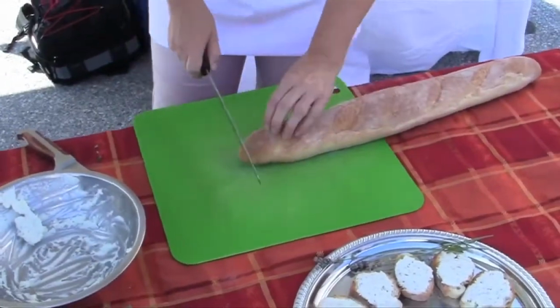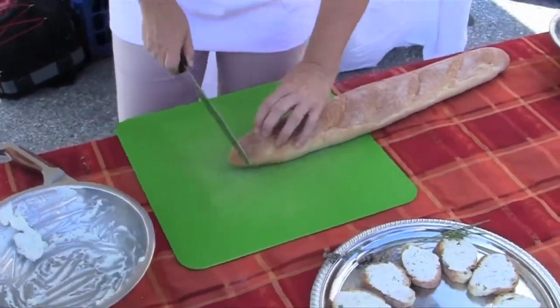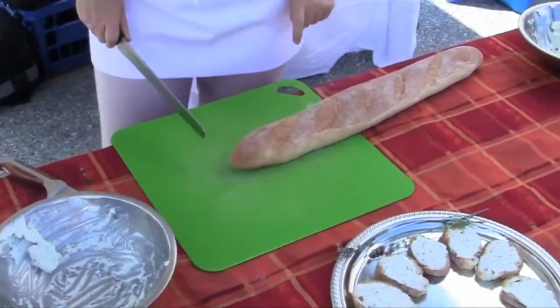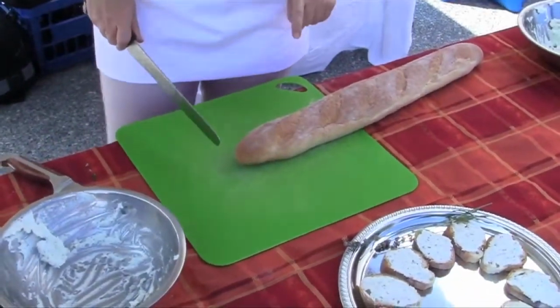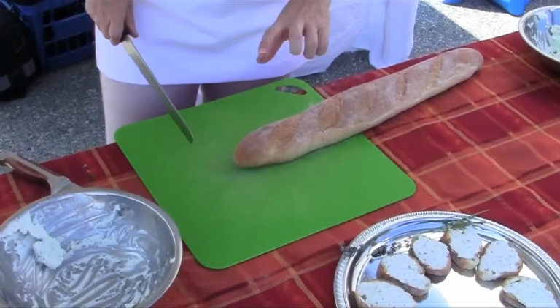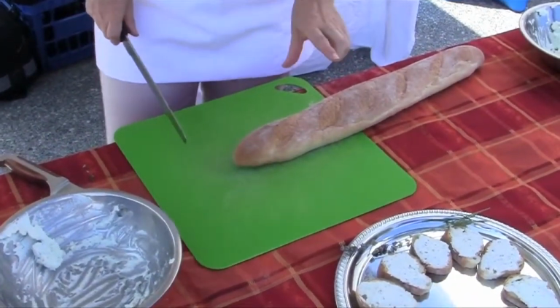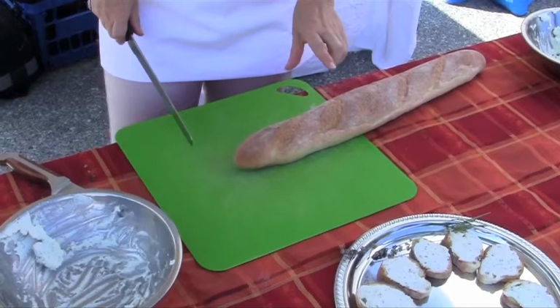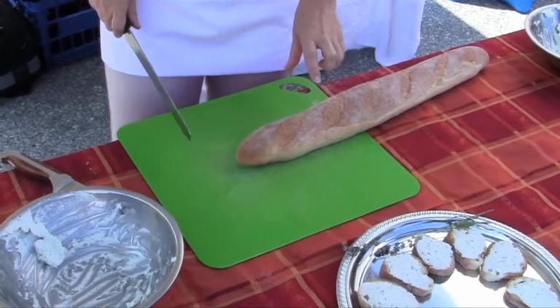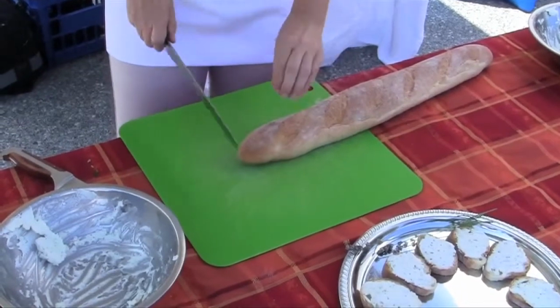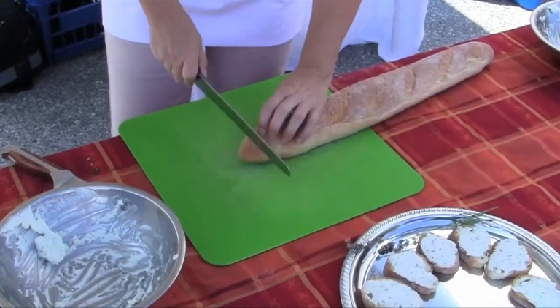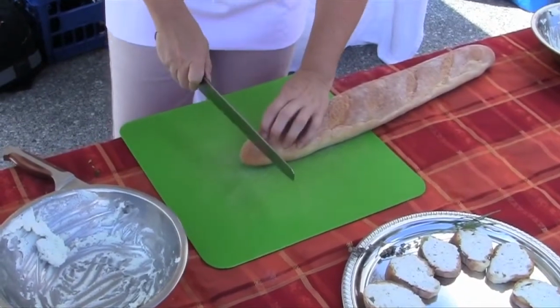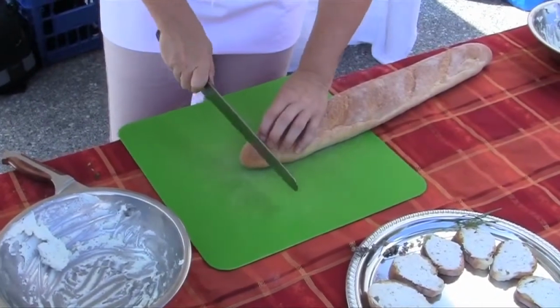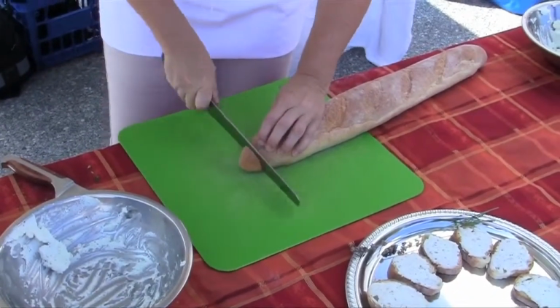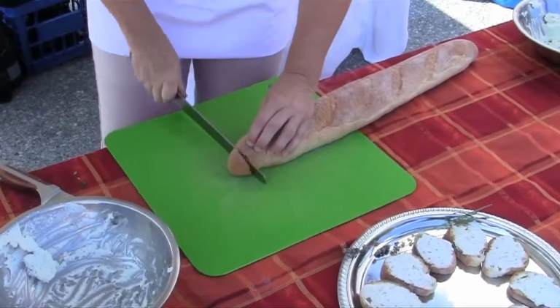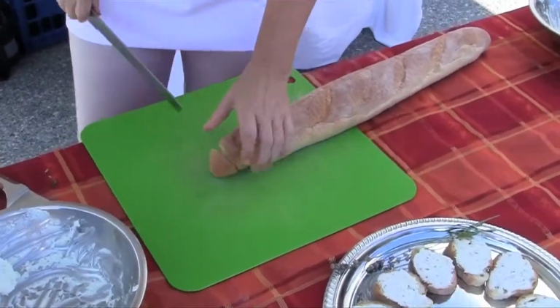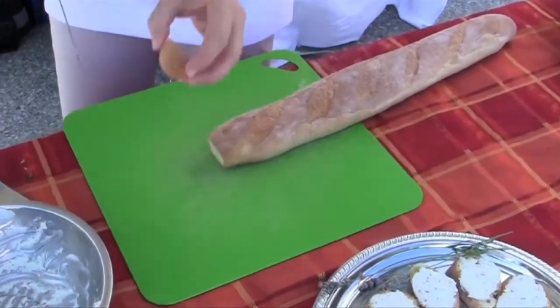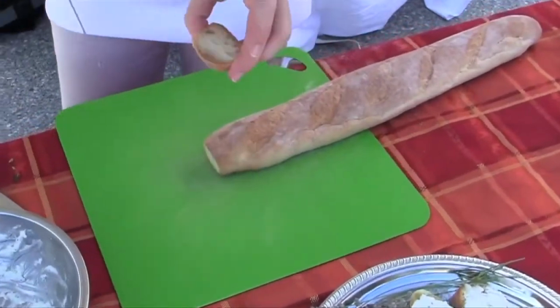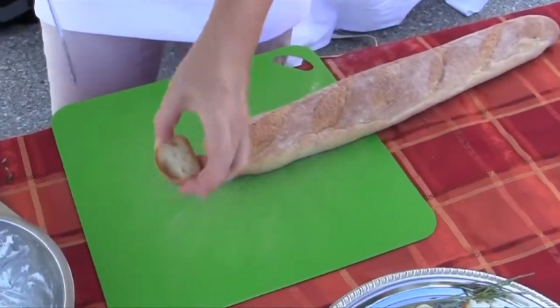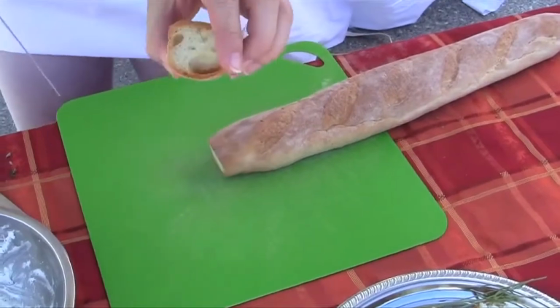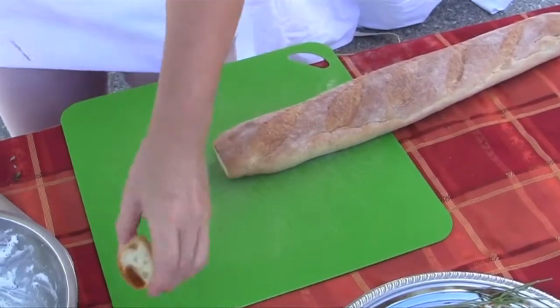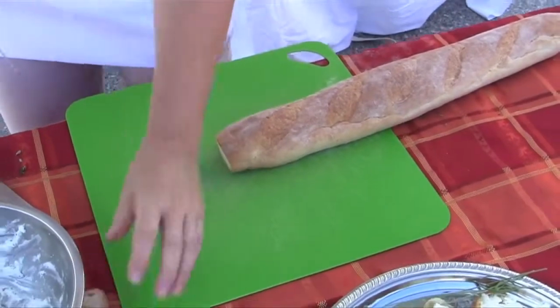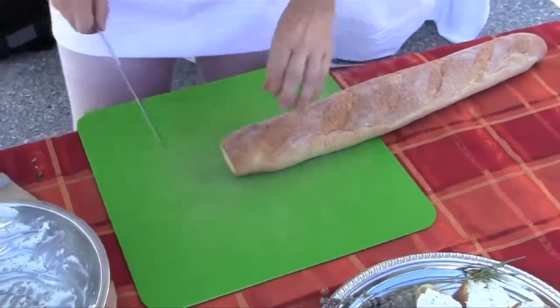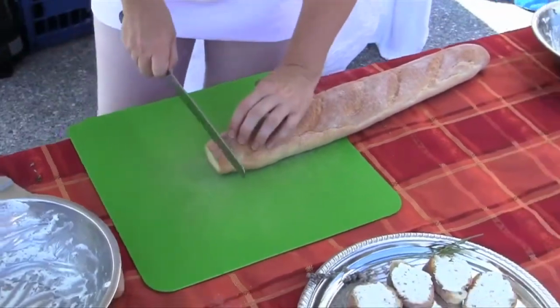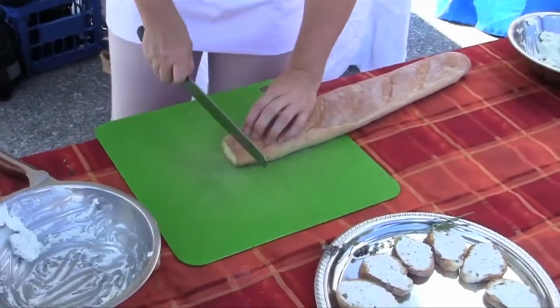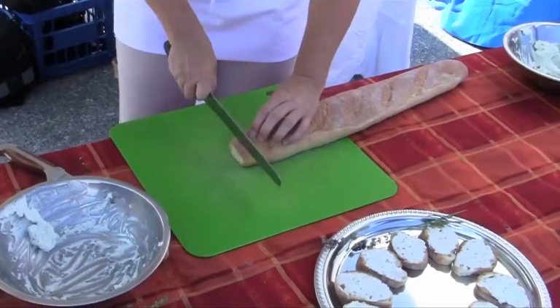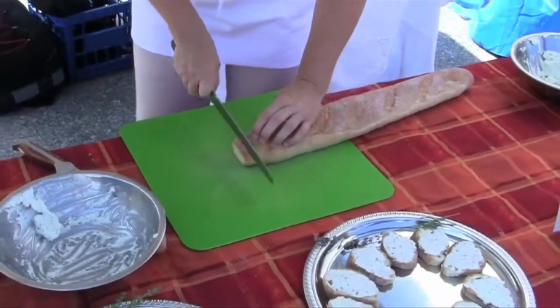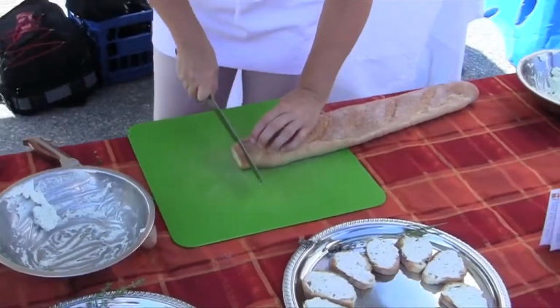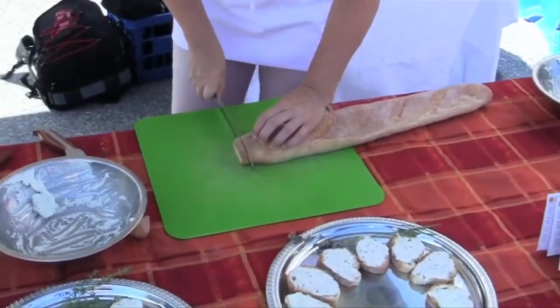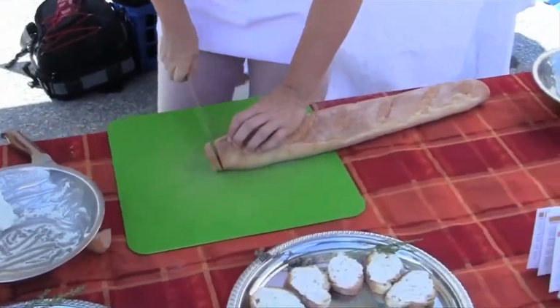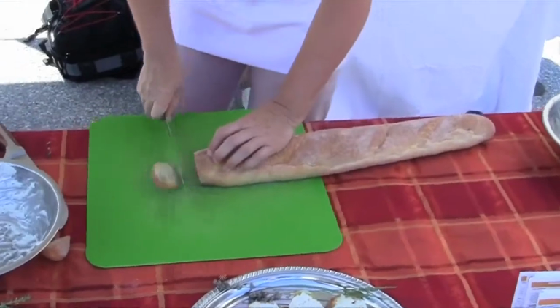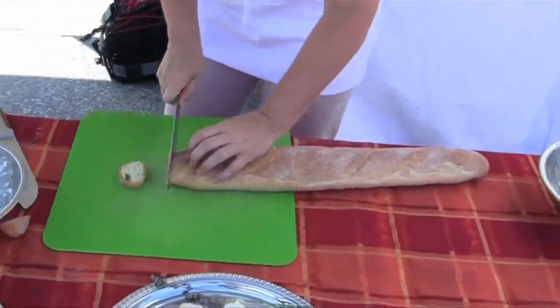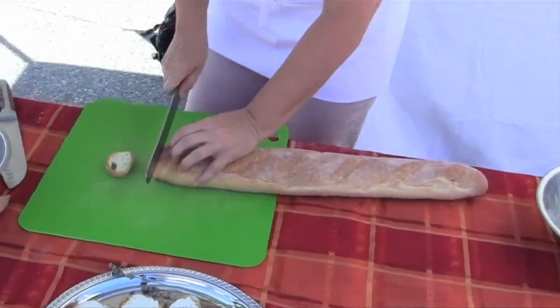So I'm slicing up the bread for the crostini. I usually take the end off — this is the chef's treat, so this is mine for later. And then you just want to slice it thin, so it's easy for people to eat.